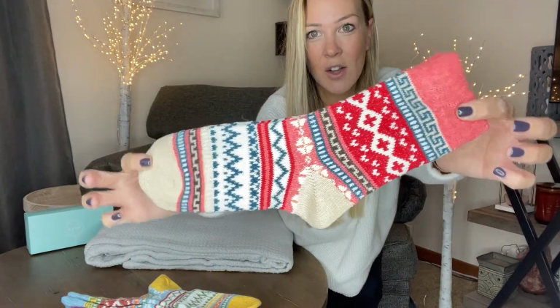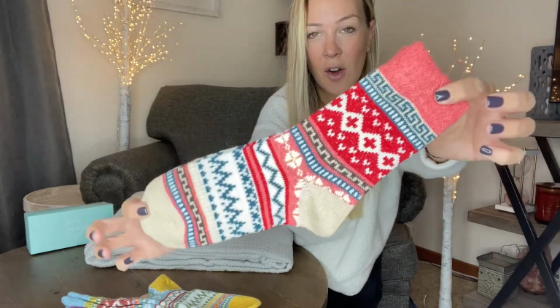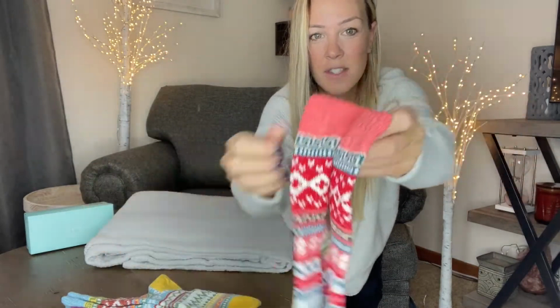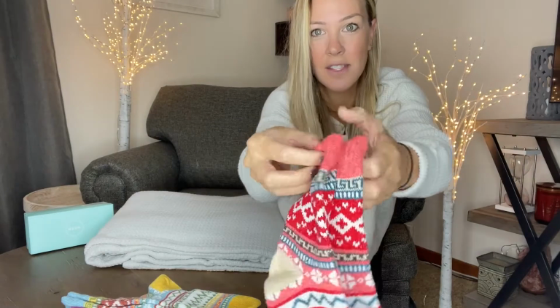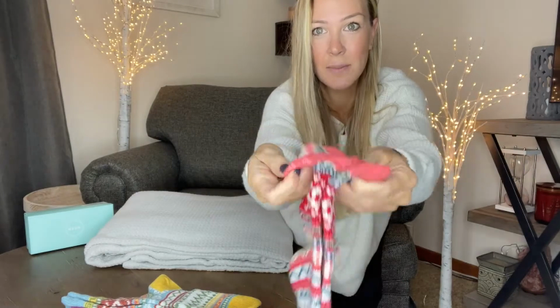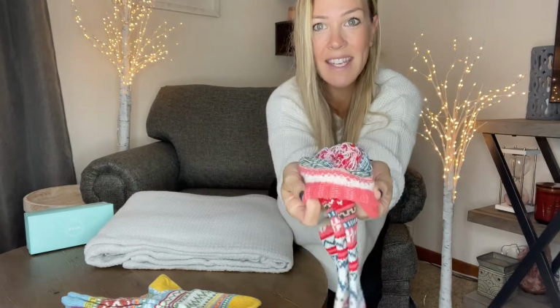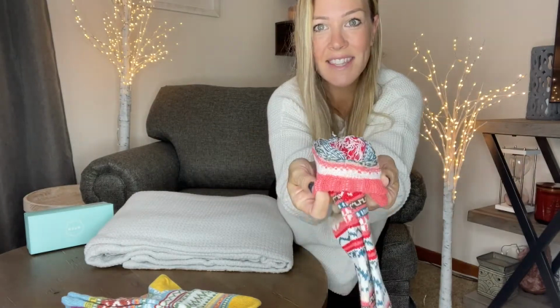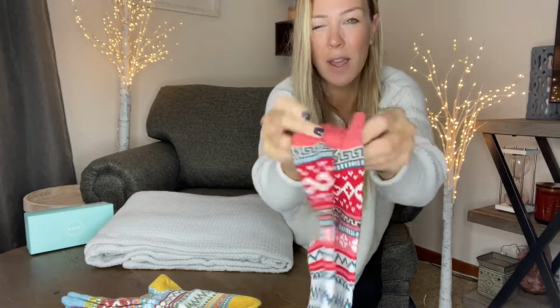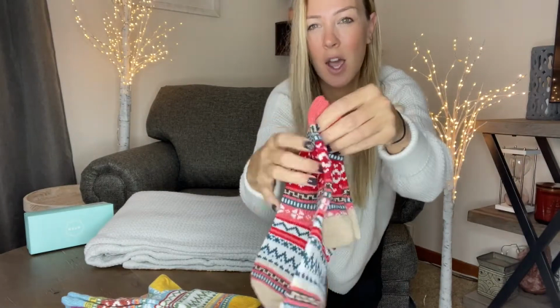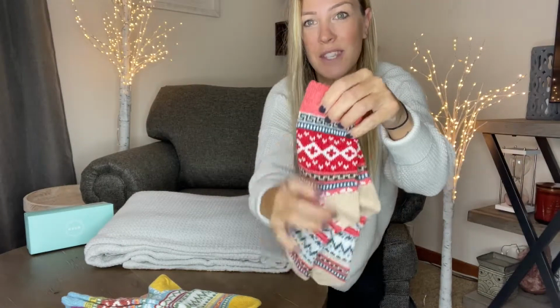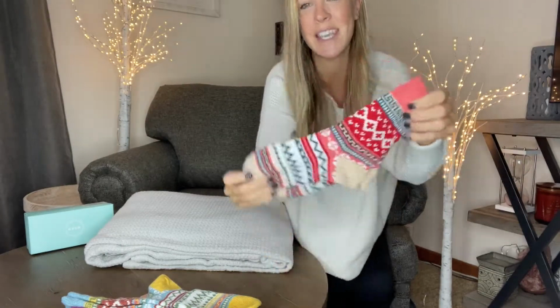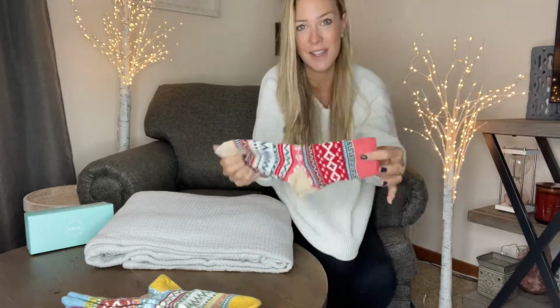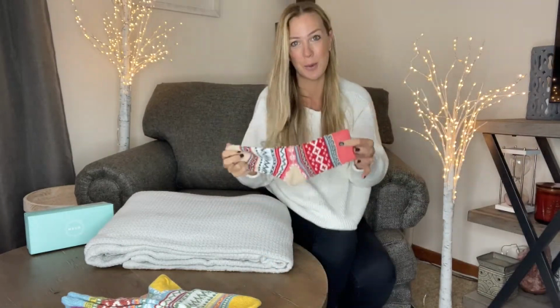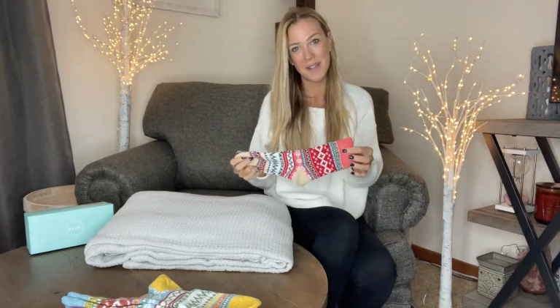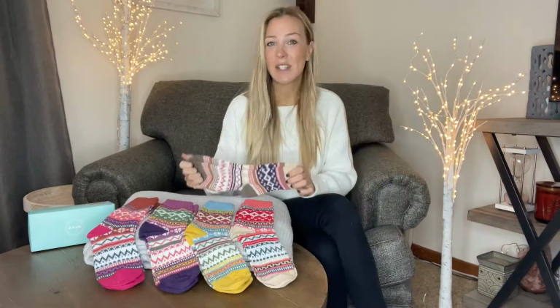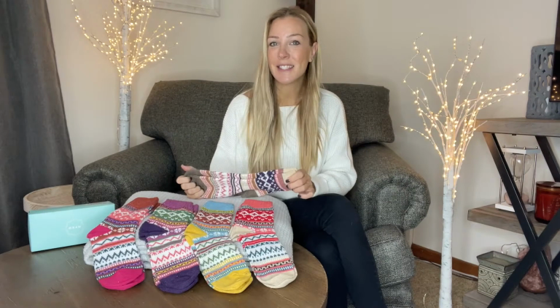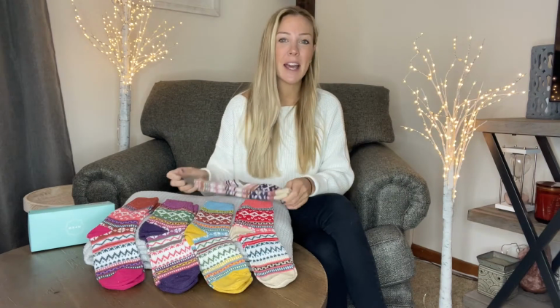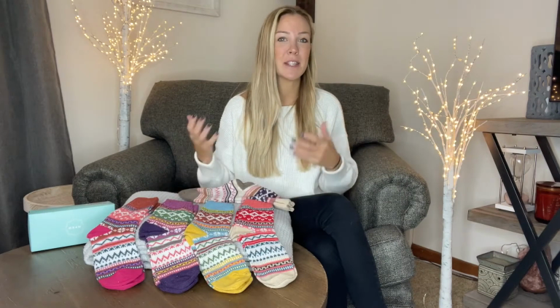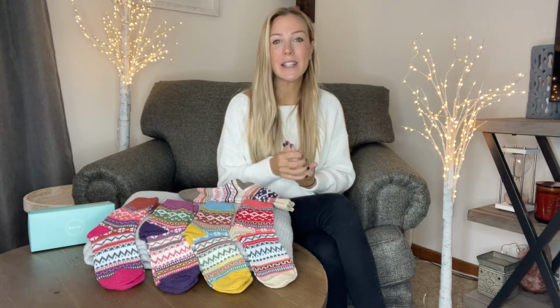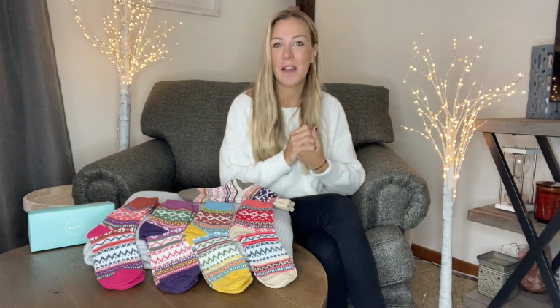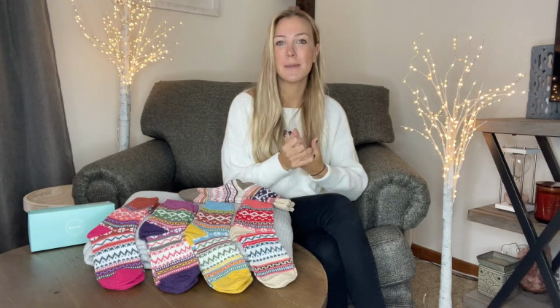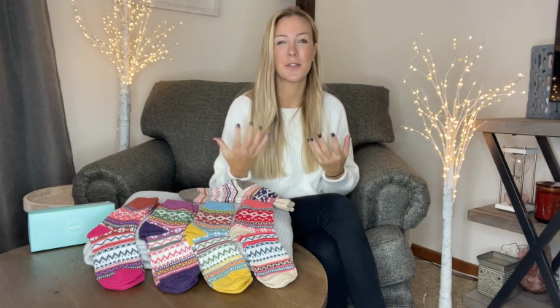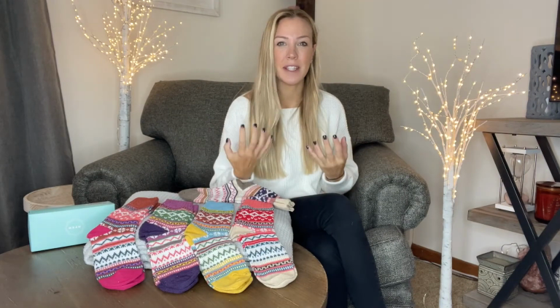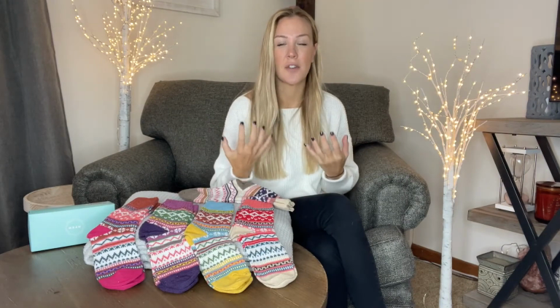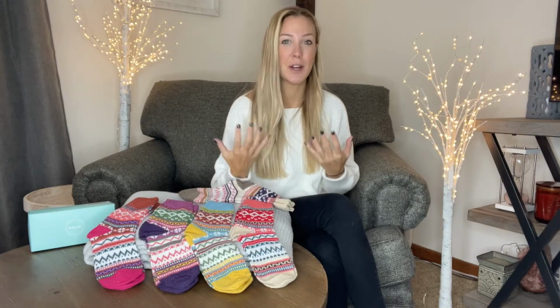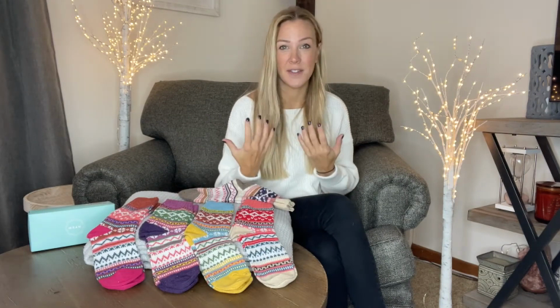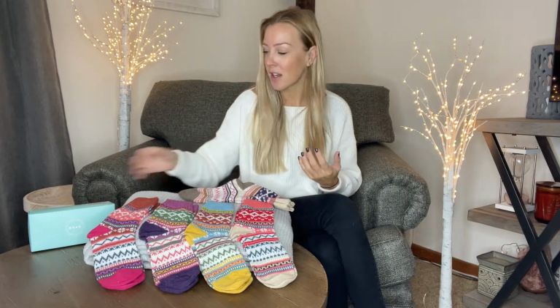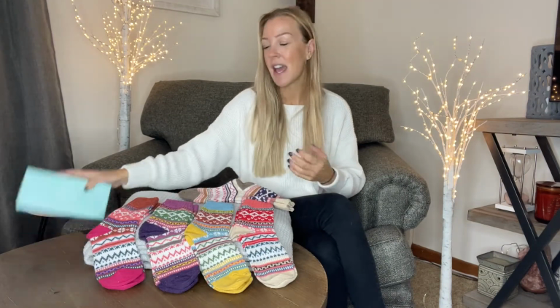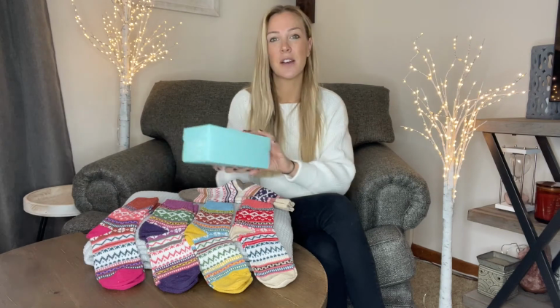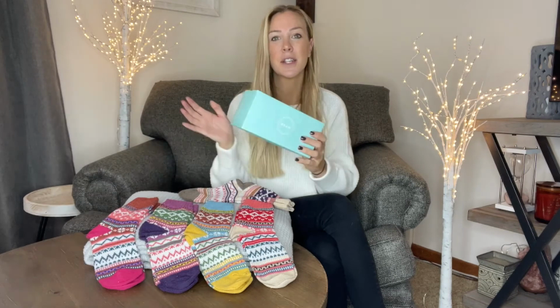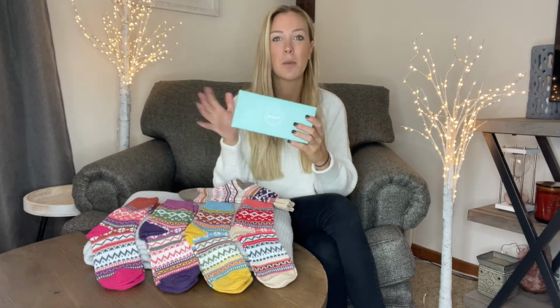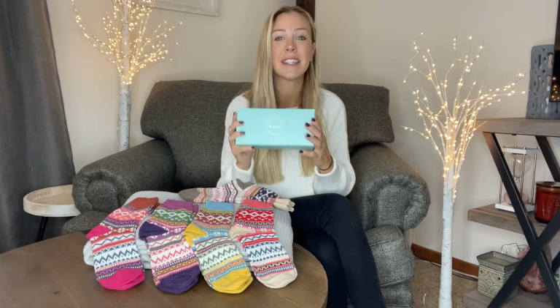They're going to be nice and thick right on the top, so these are going to keep your feet super warm. Christmas is coming up, it's going to be winter, and everybody's going to be looking for that really soft, comfy pair of socks.